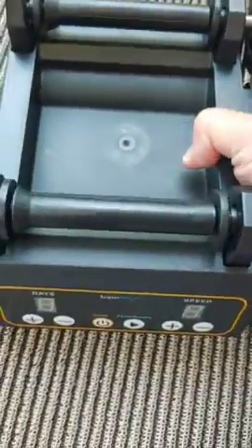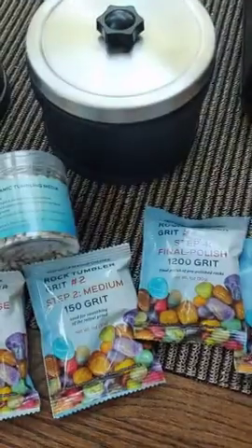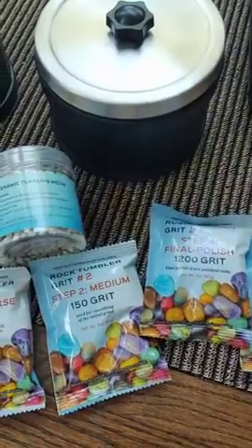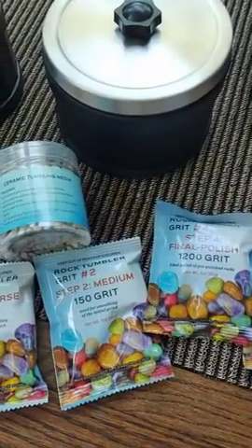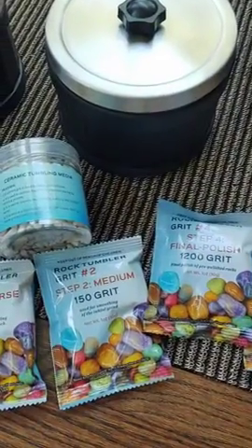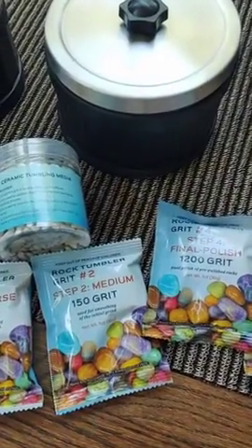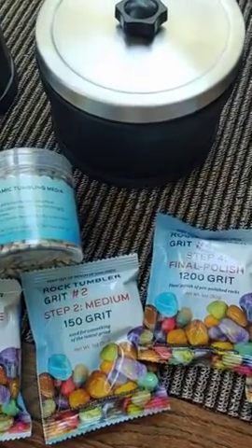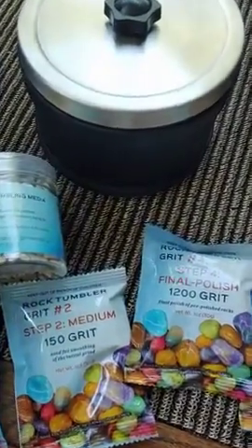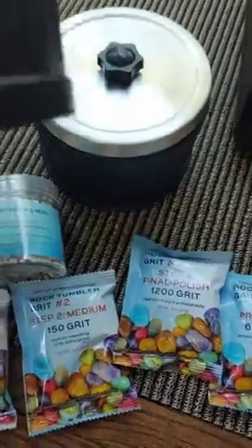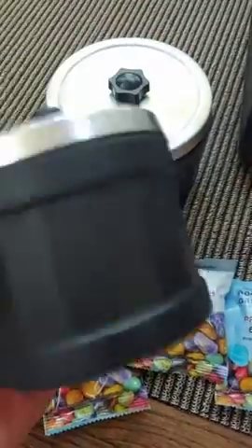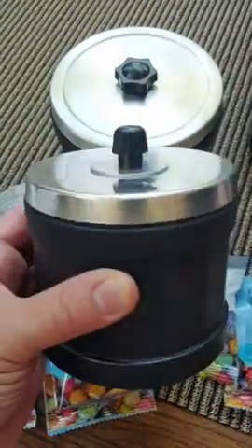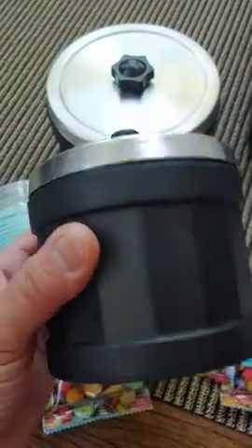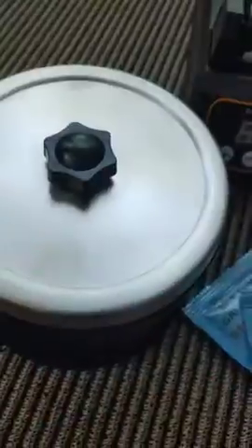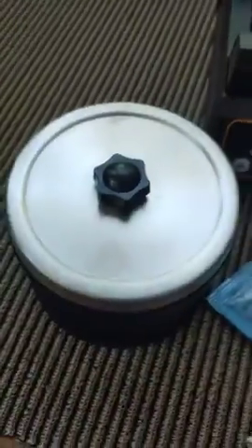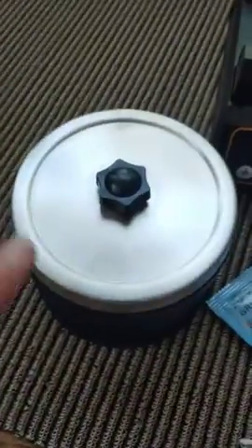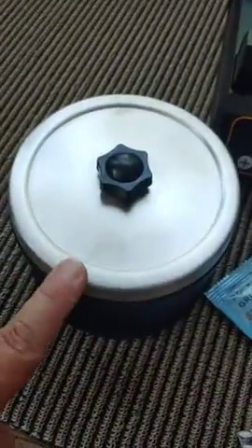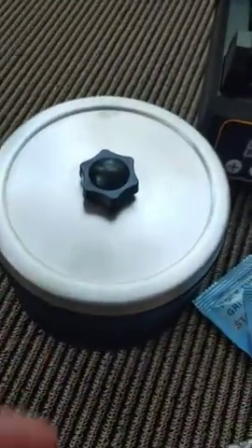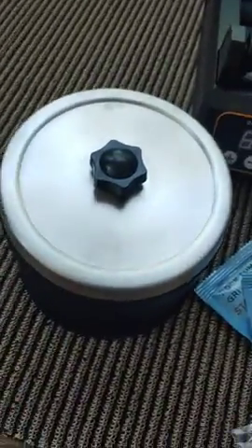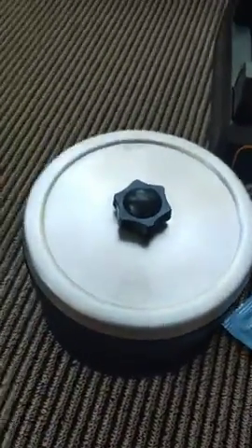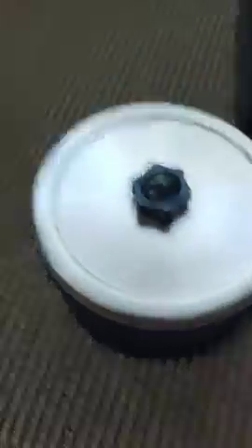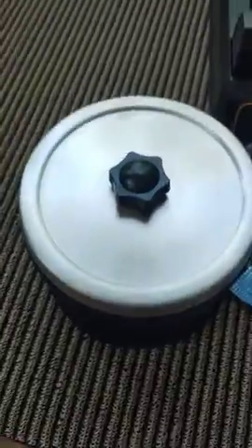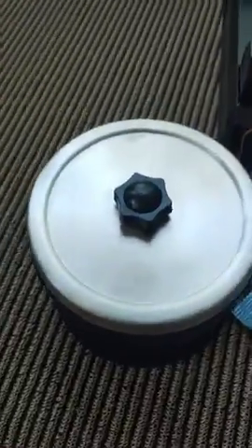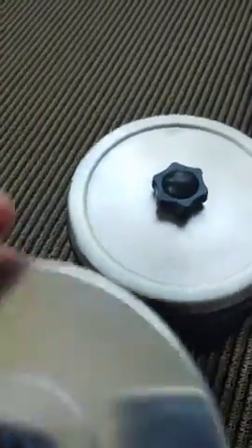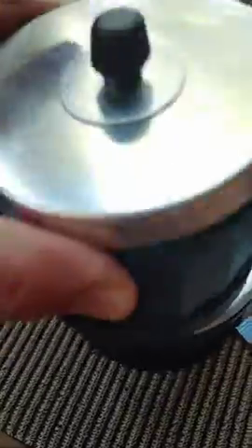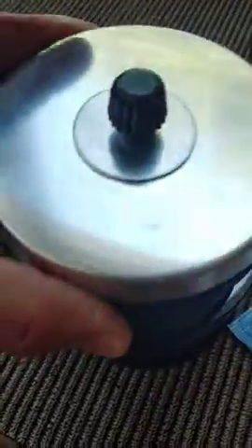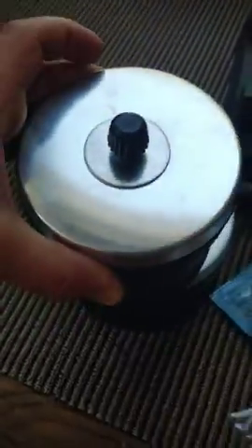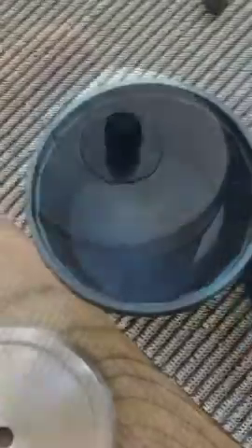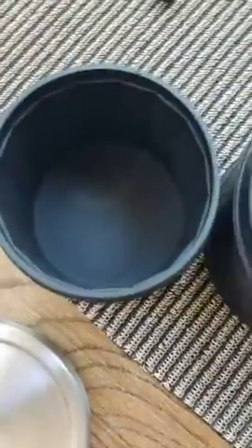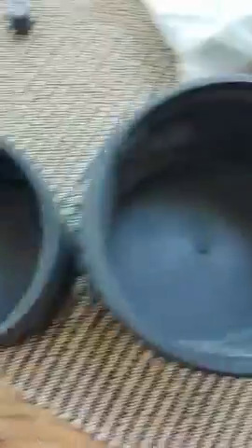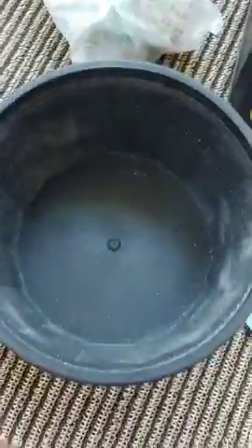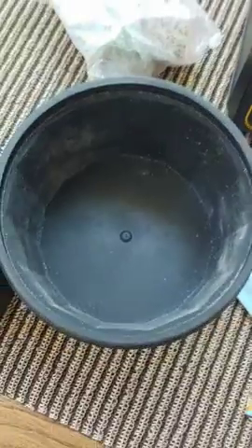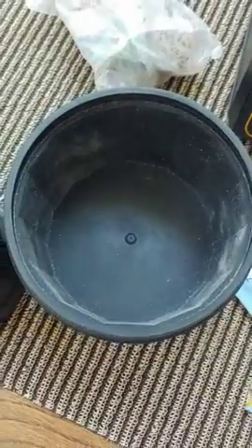I want to show you what I've been using, which is a one-pound drum. So this is a two-and-a-half-pound drum versus a one-pound drum.